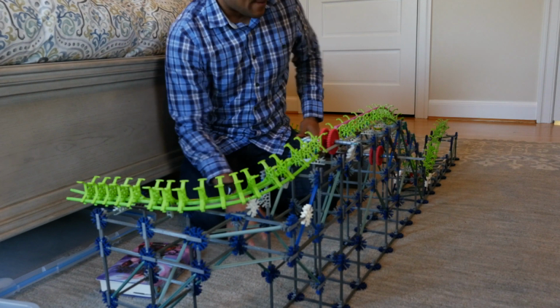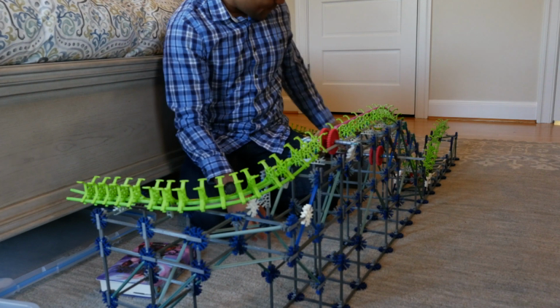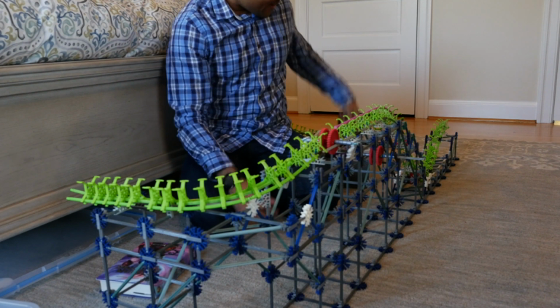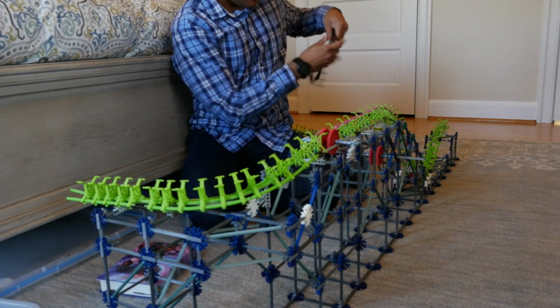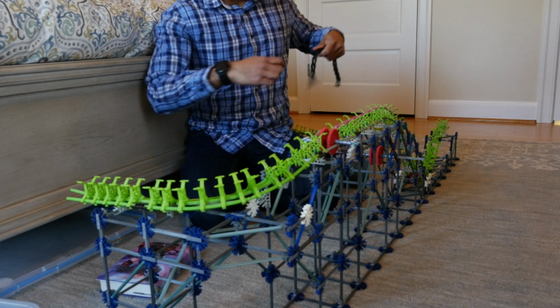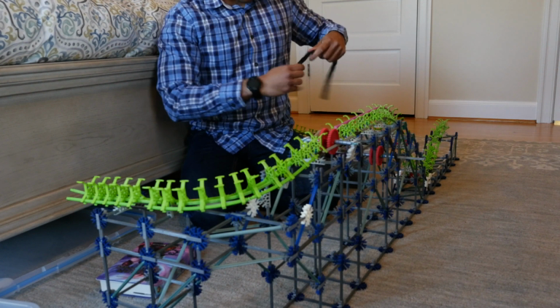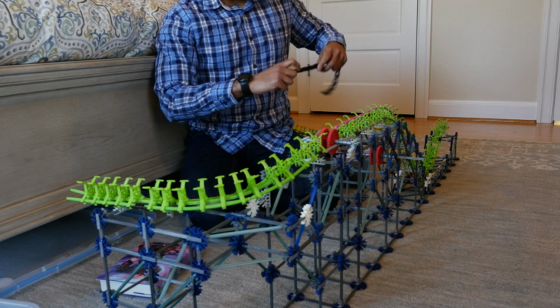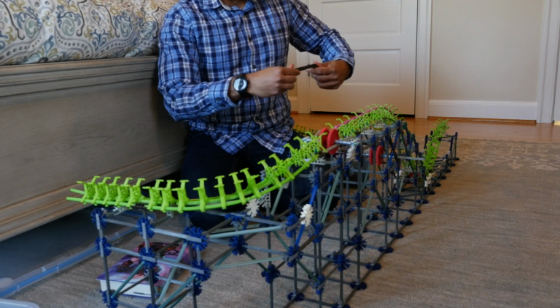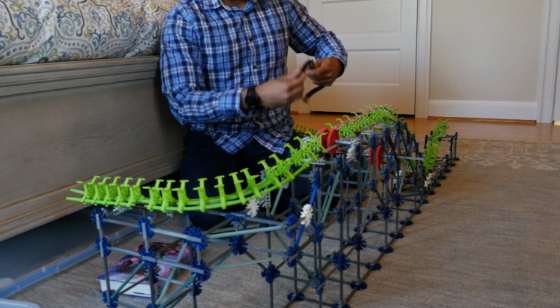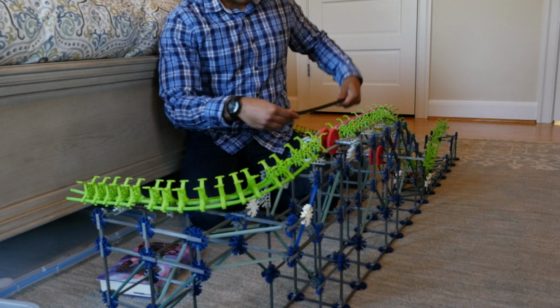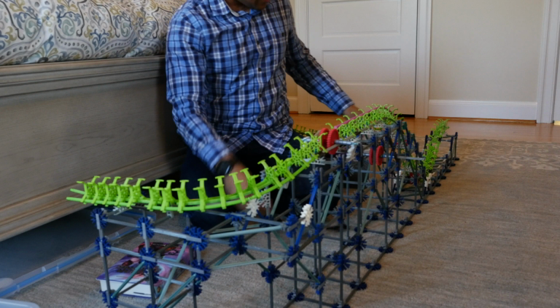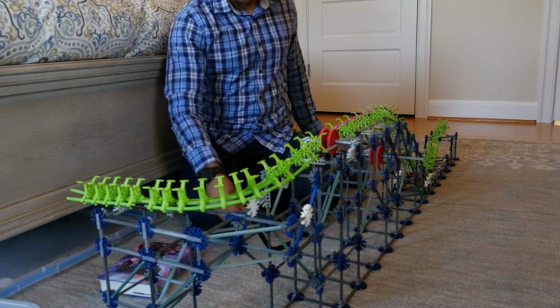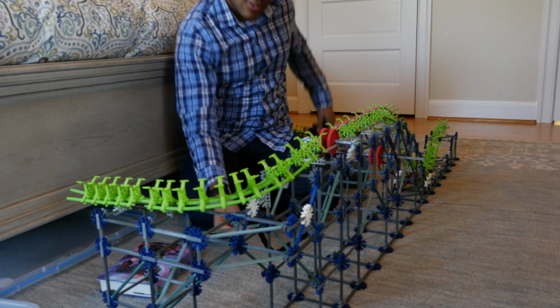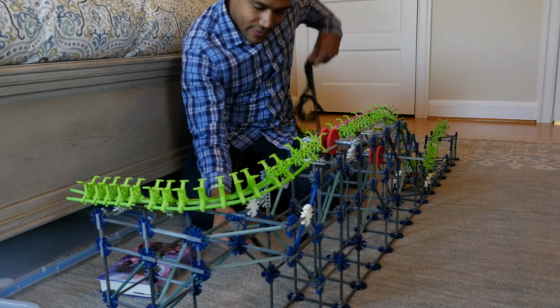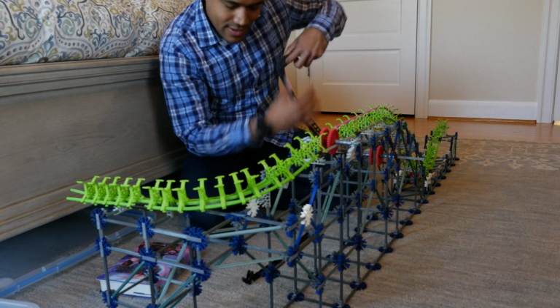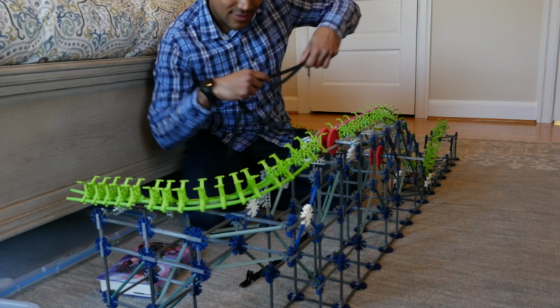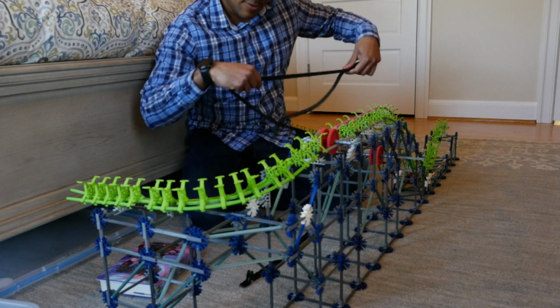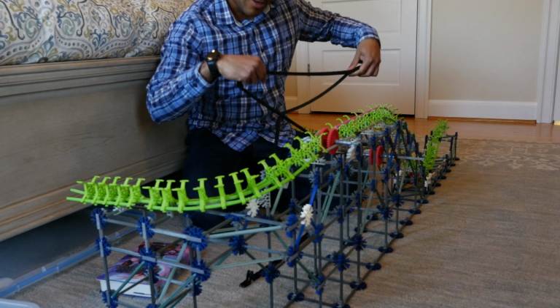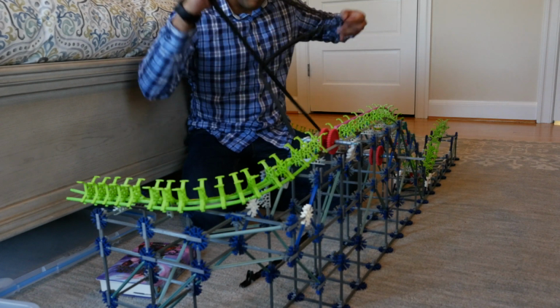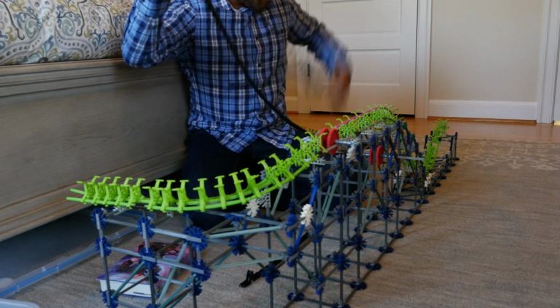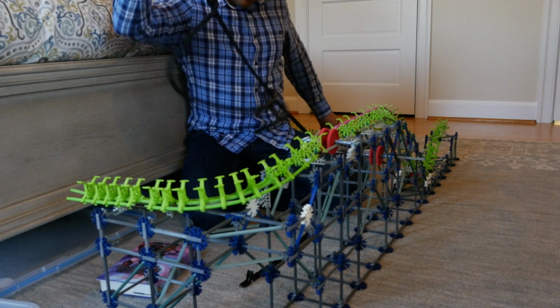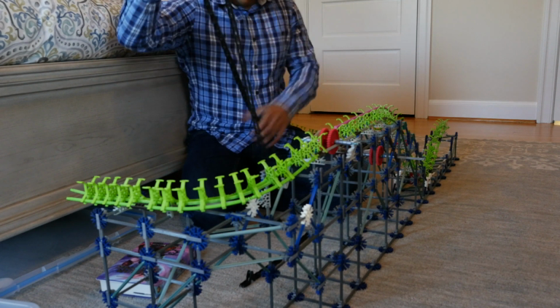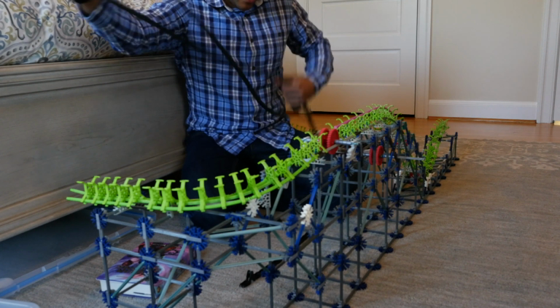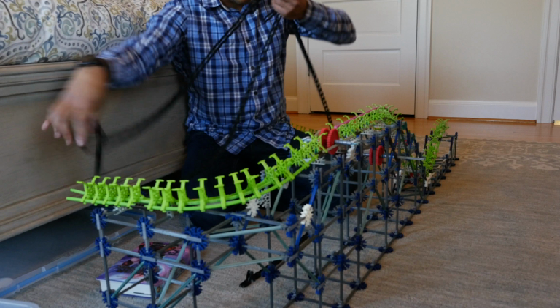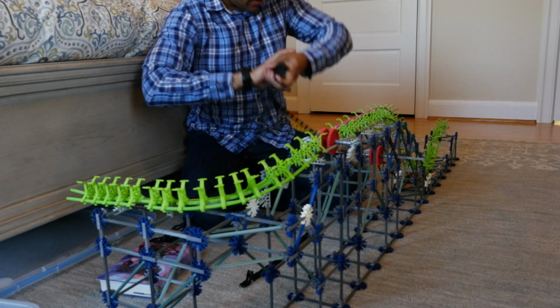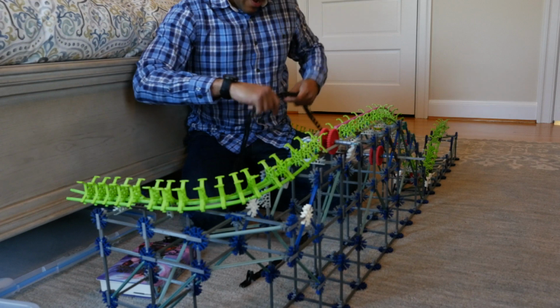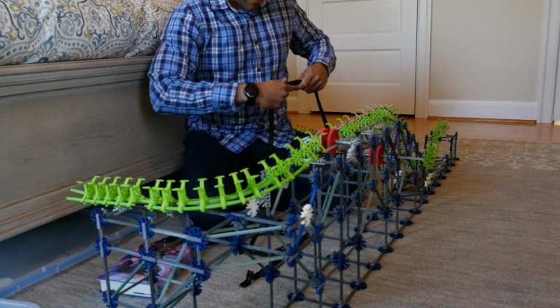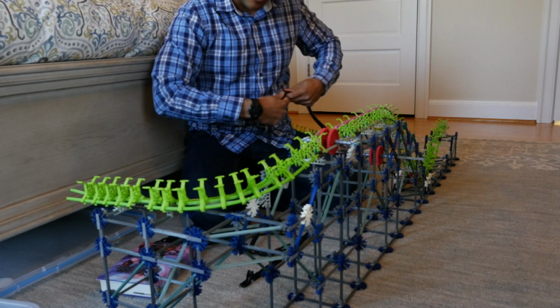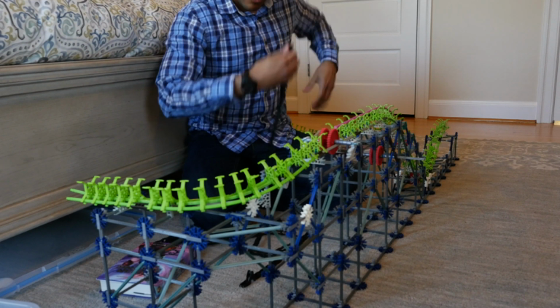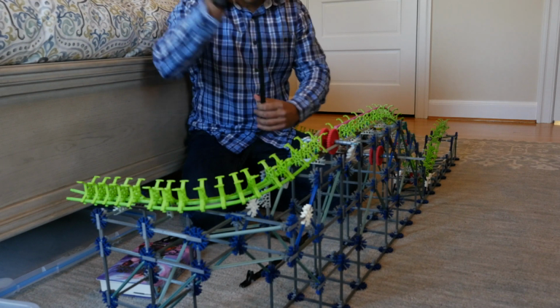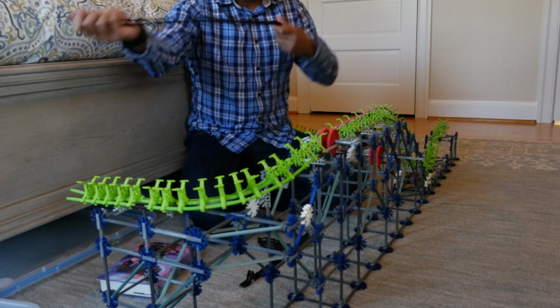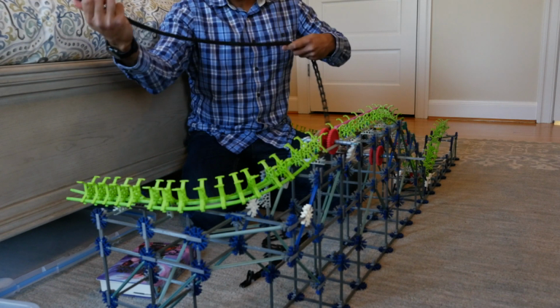But for now, I'm just about finished with the station structure. I just have to put up, install the chain, and then put it where it is going to go.